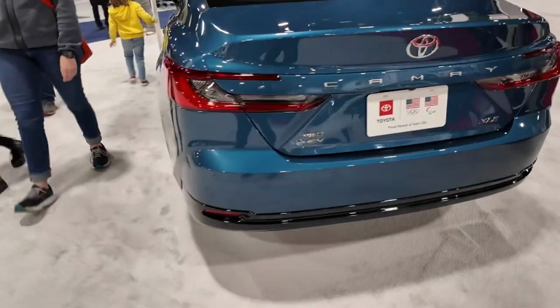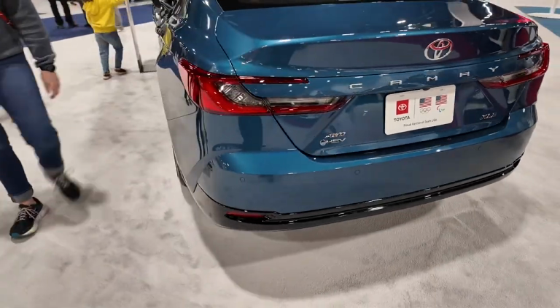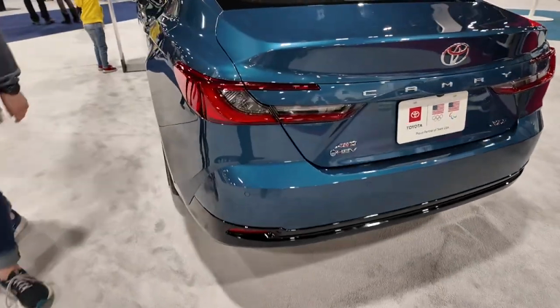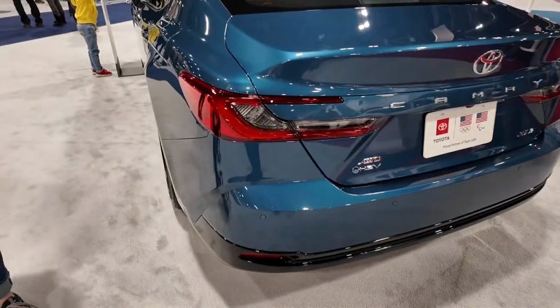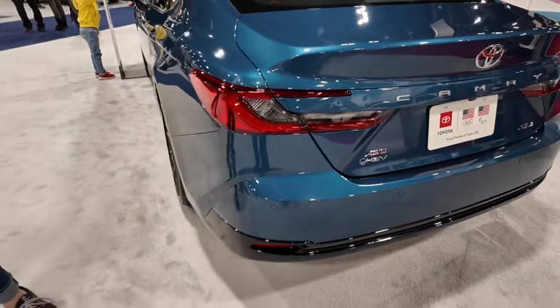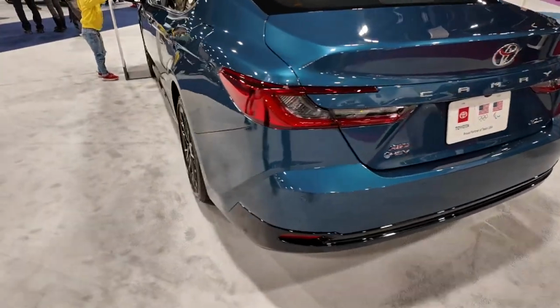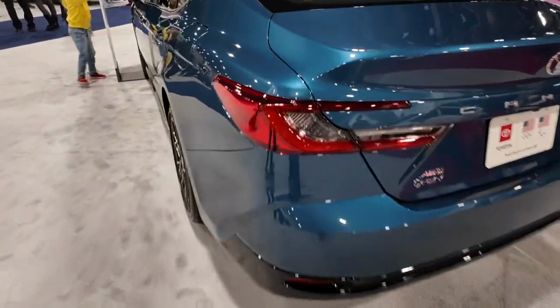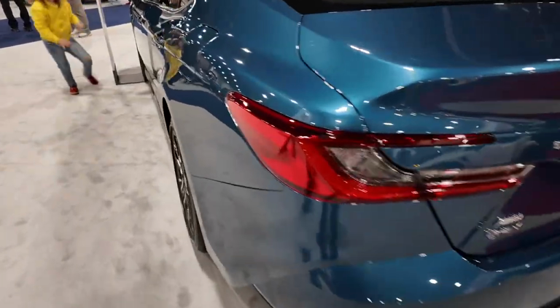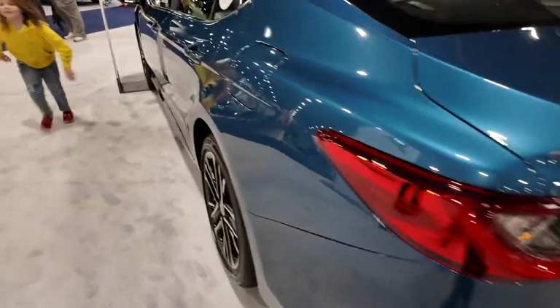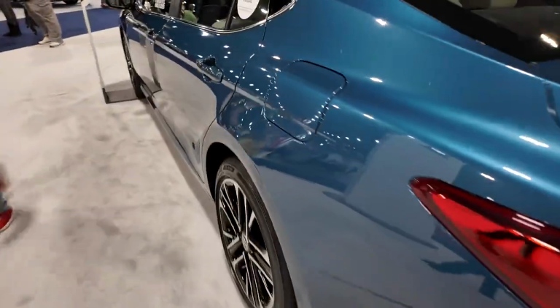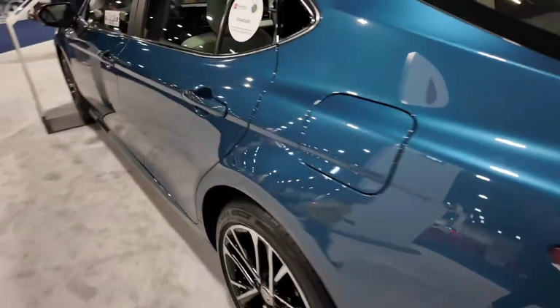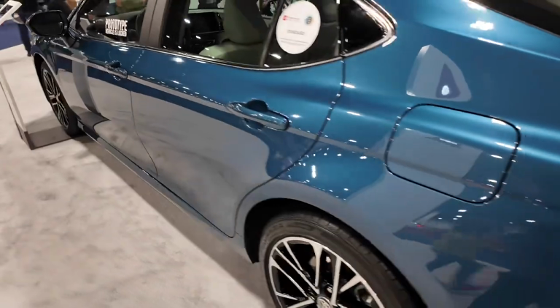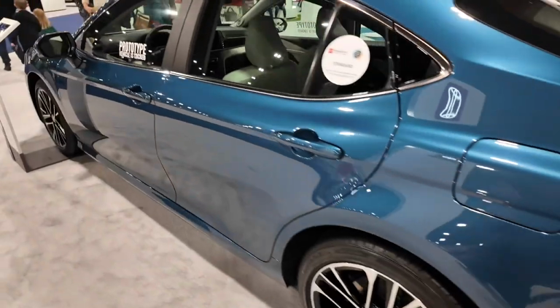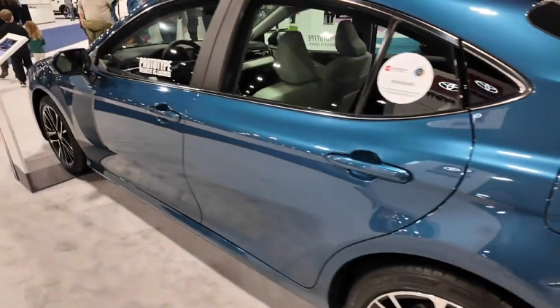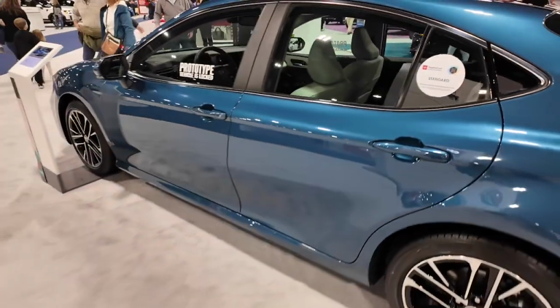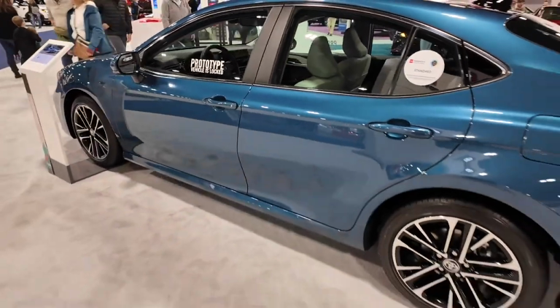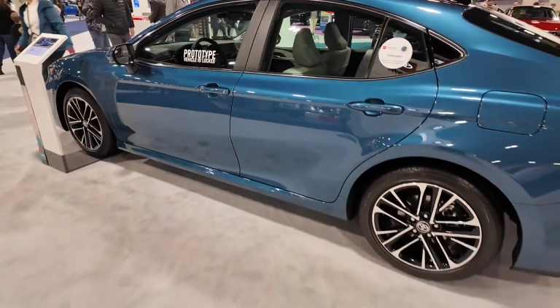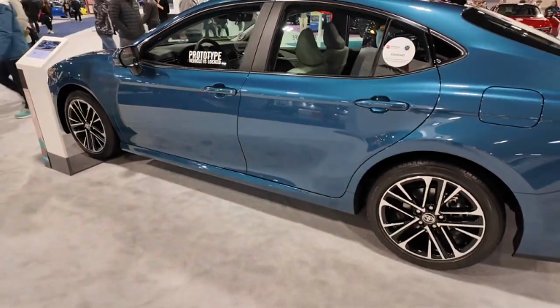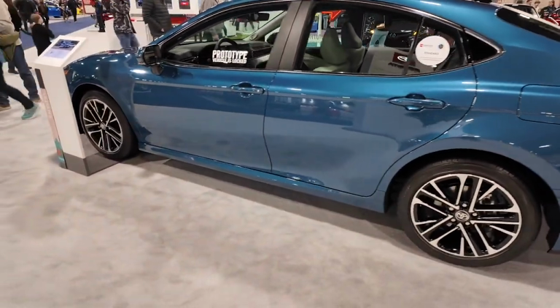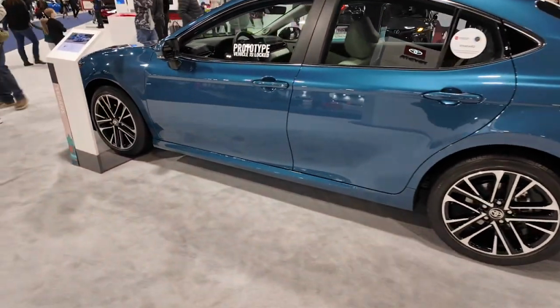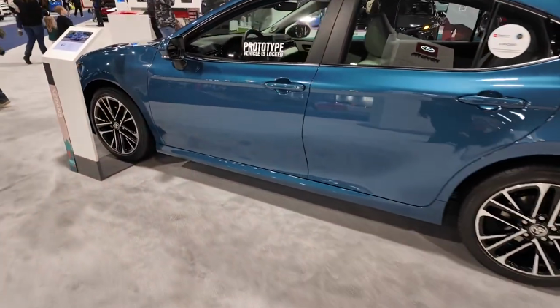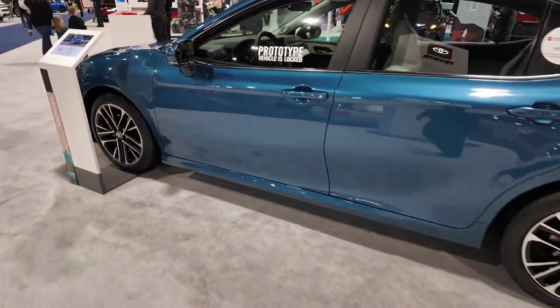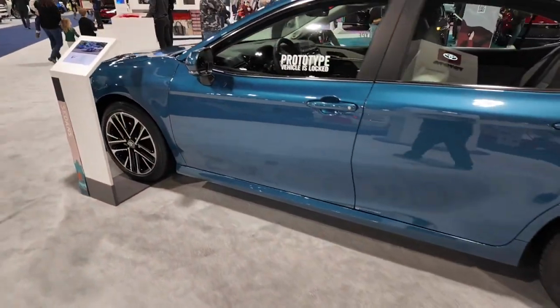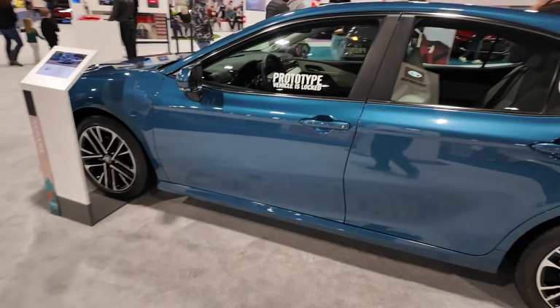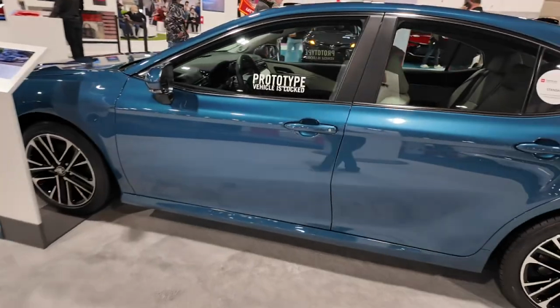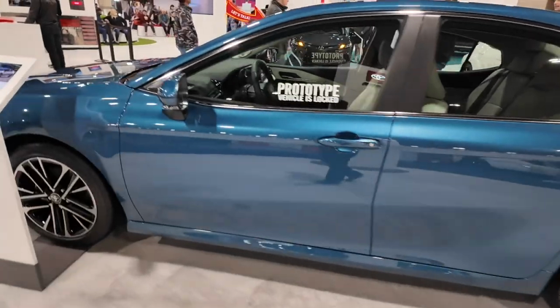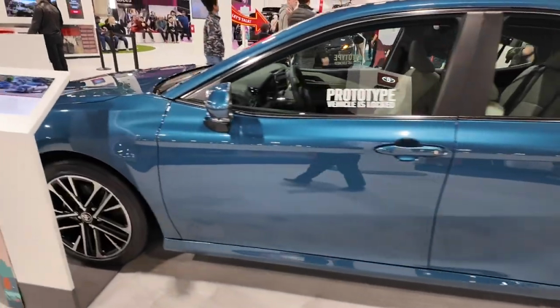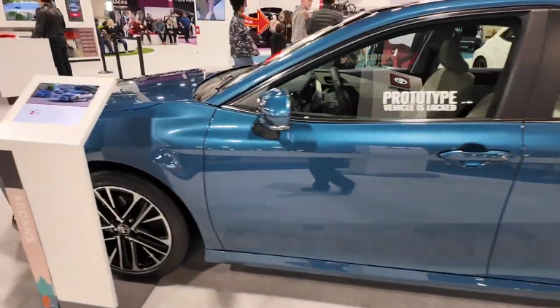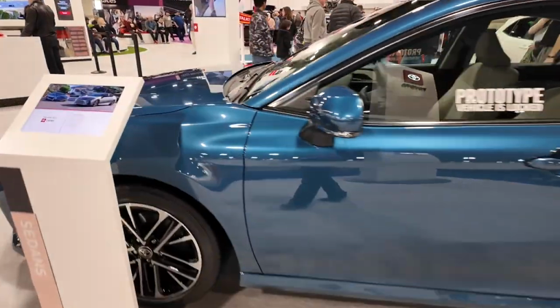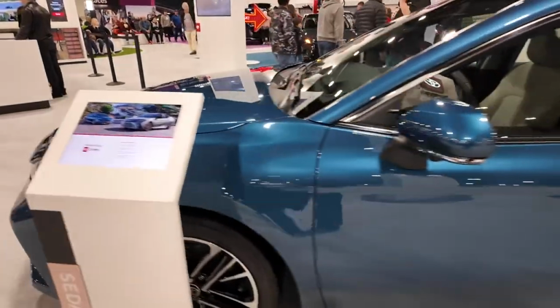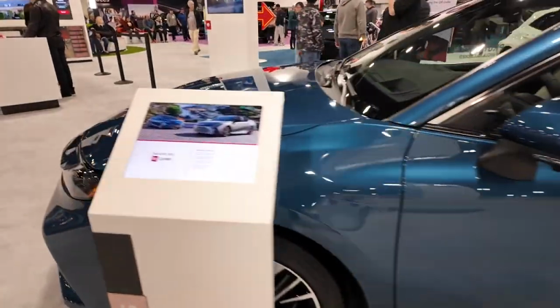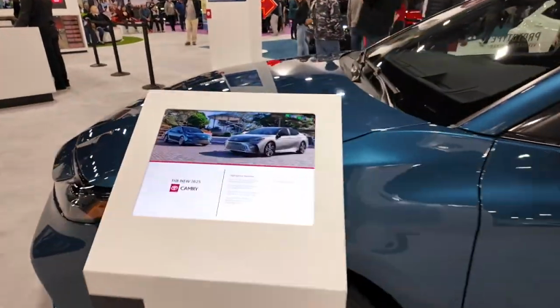It's a hybrid electric vehicle, and they just refreshed it — gave it a new look and put some of the new features that Toyota offers into it. Let's see if we can get a better look.